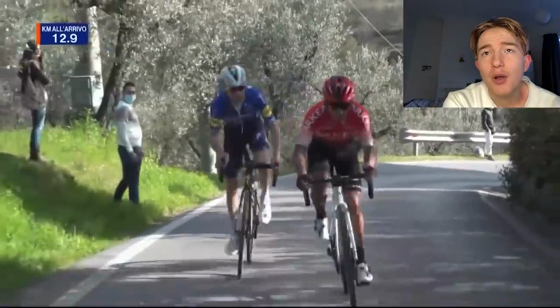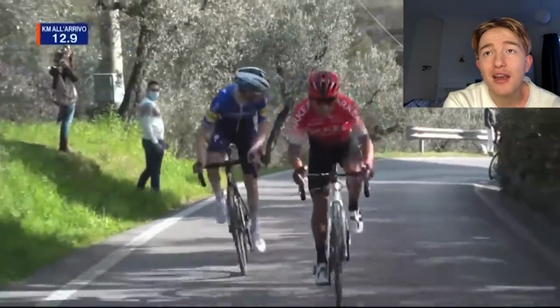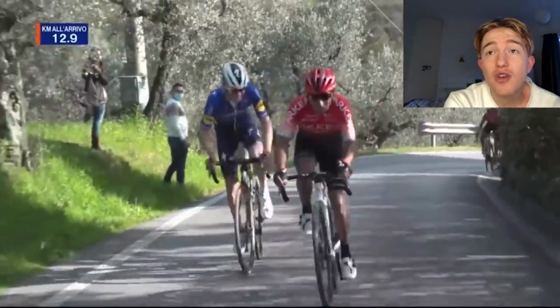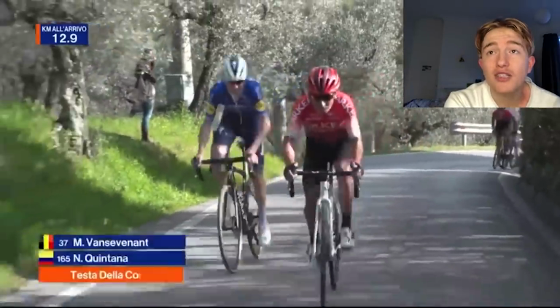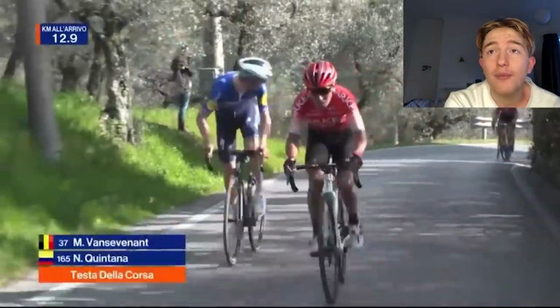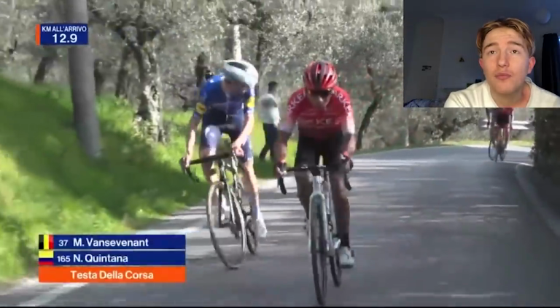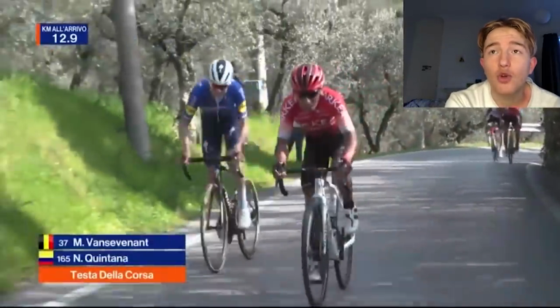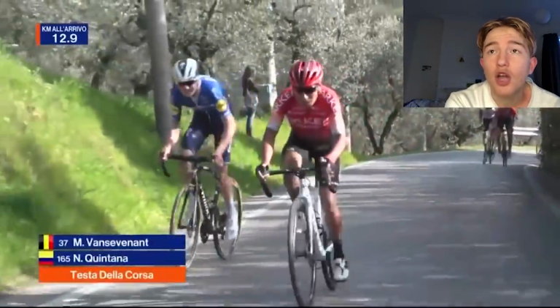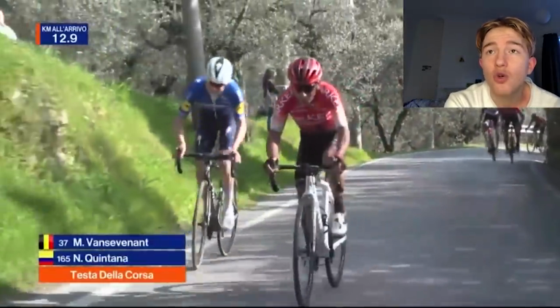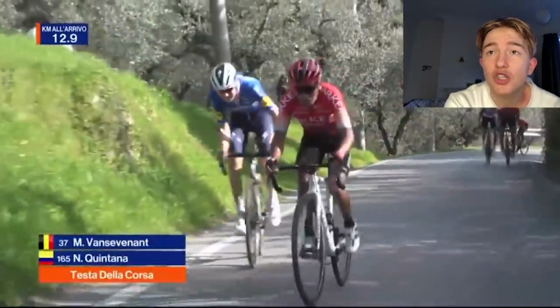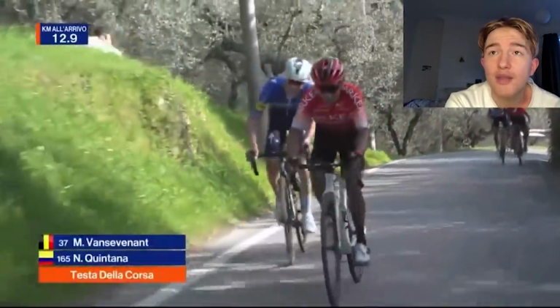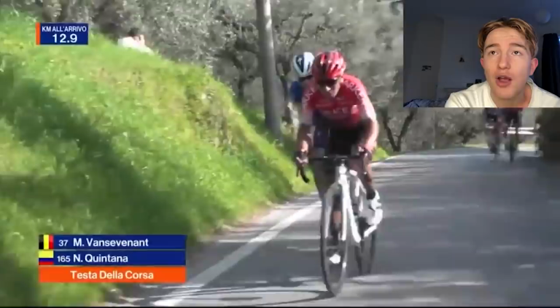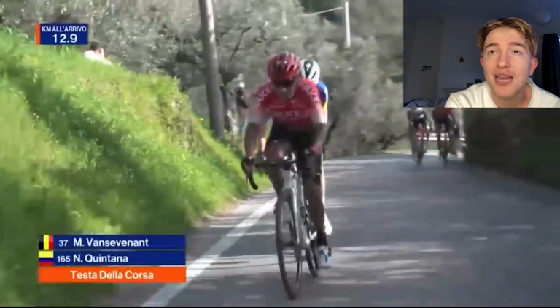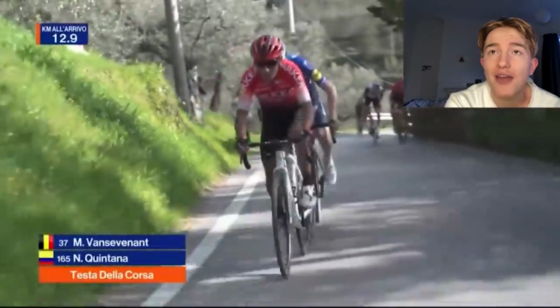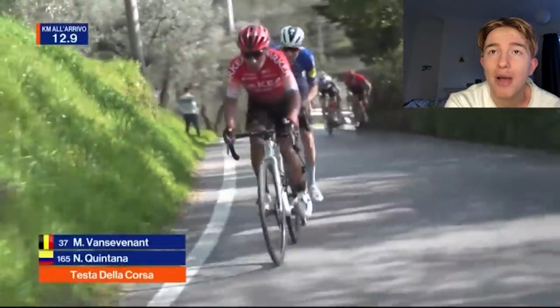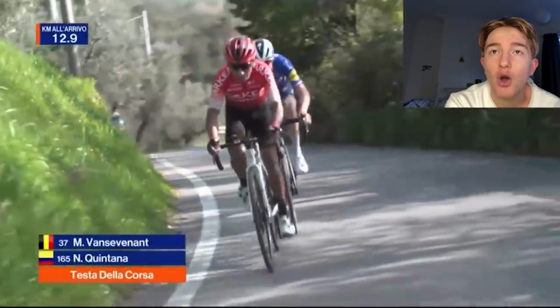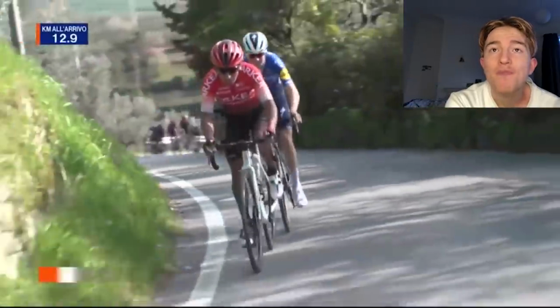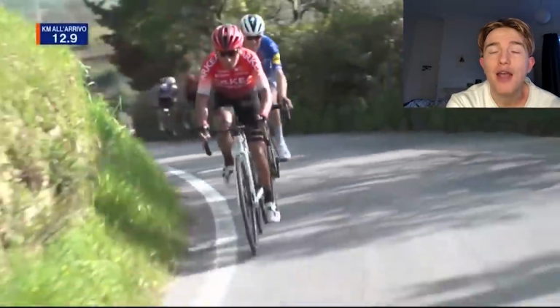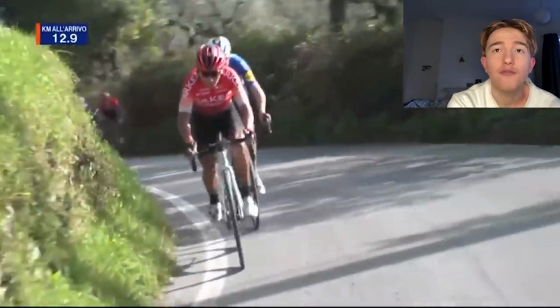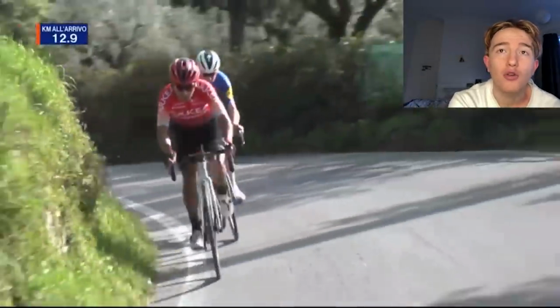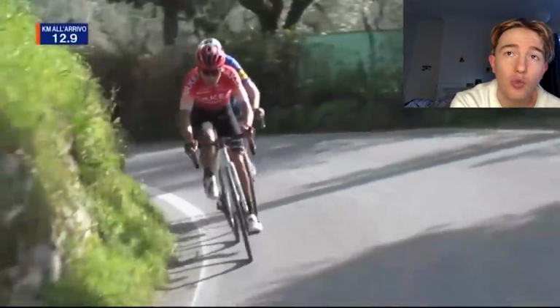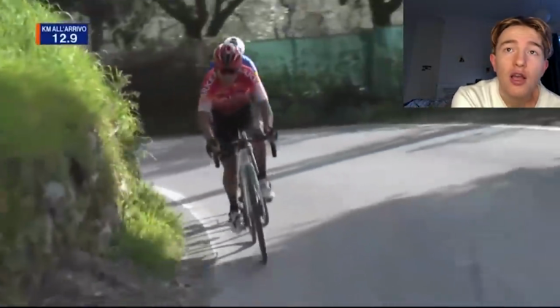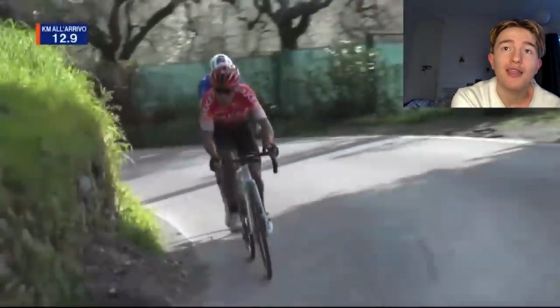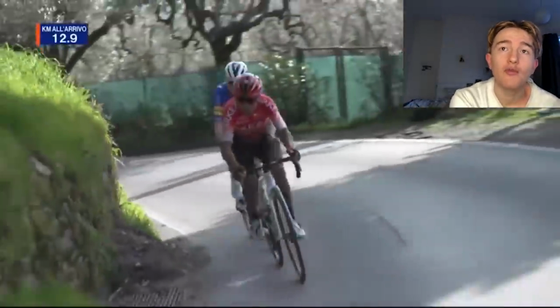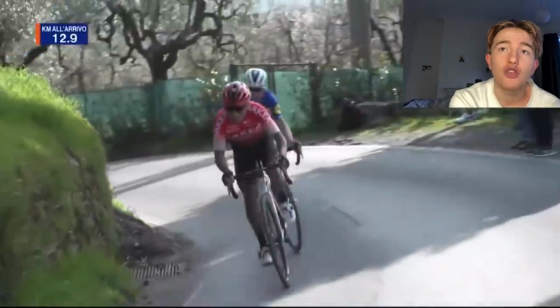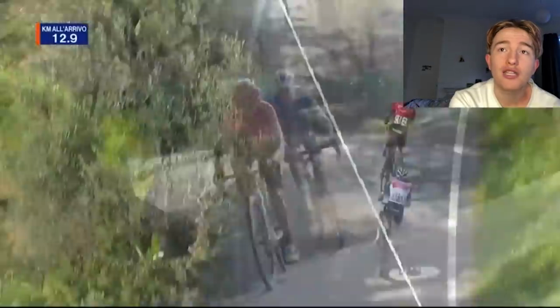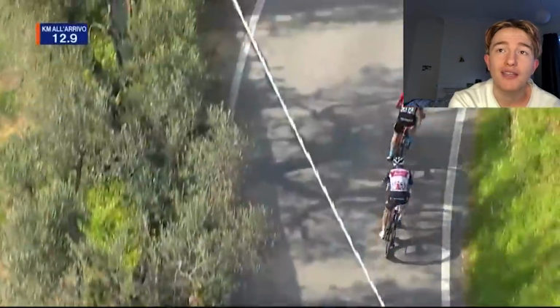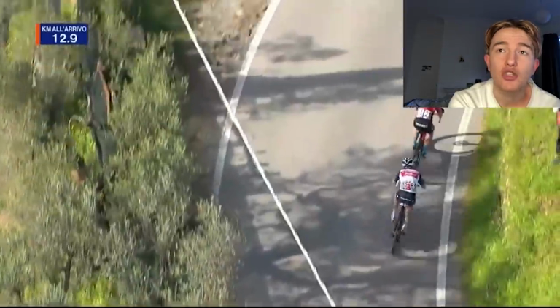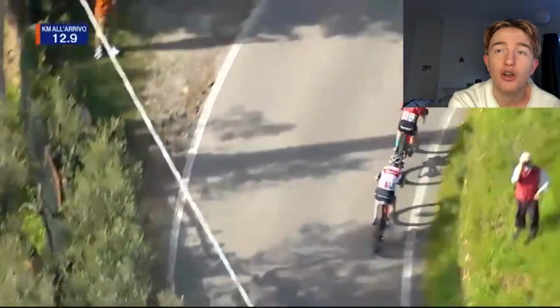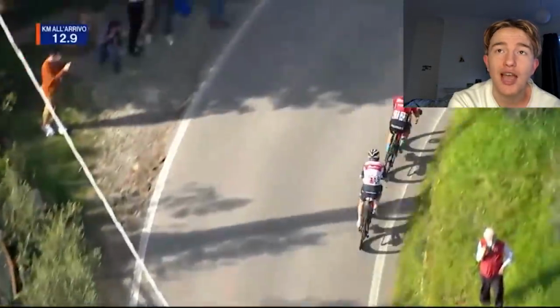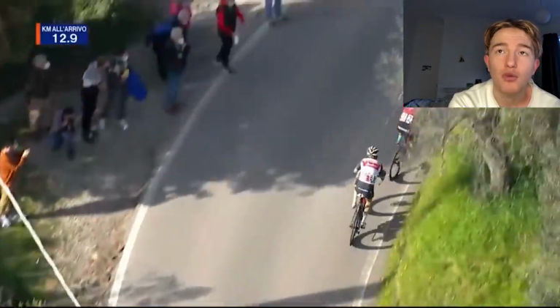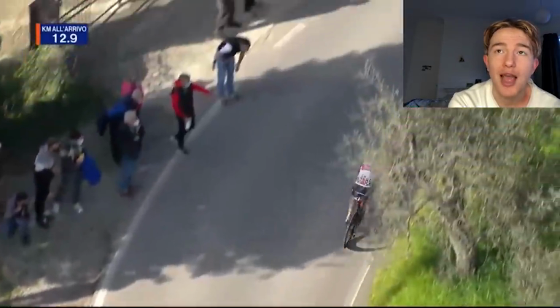It really looks like he's getting dropped. But coming across in the background are Mikael Lander and Bauke Mollema — absolutely flying across as well. They were just expecting their teammates to try and close the gap, but that wasn't going to happen.